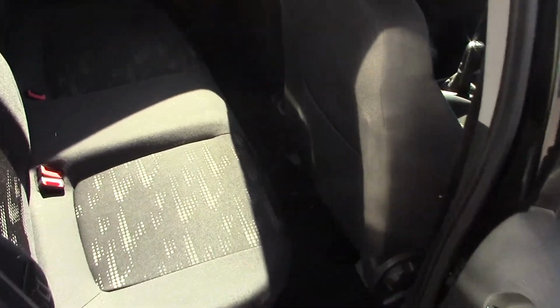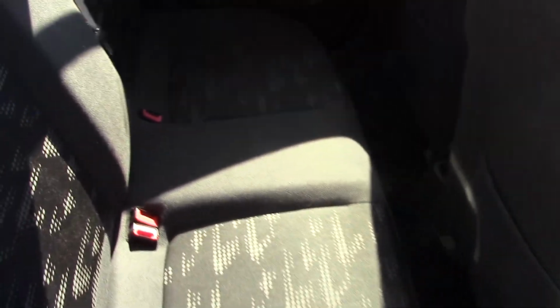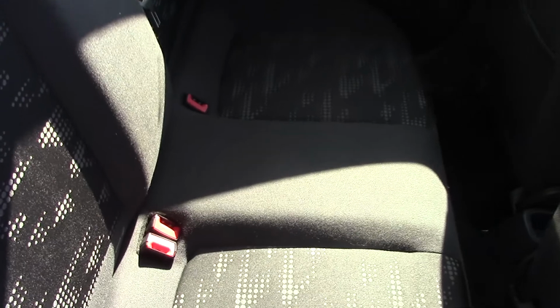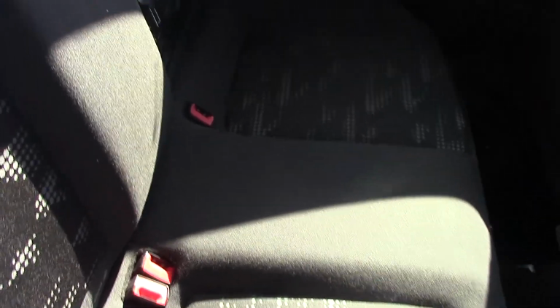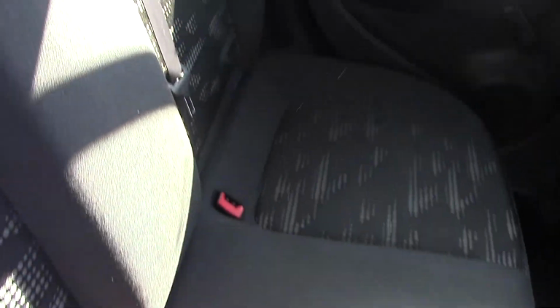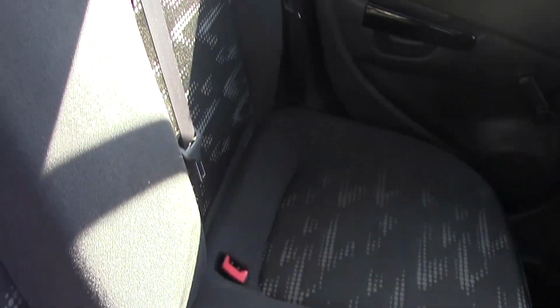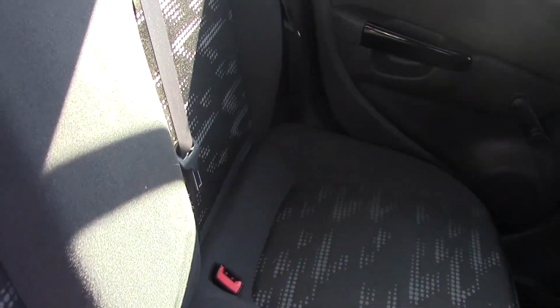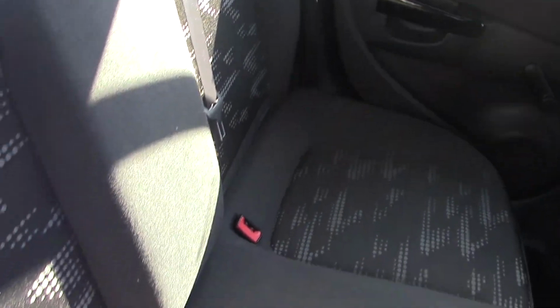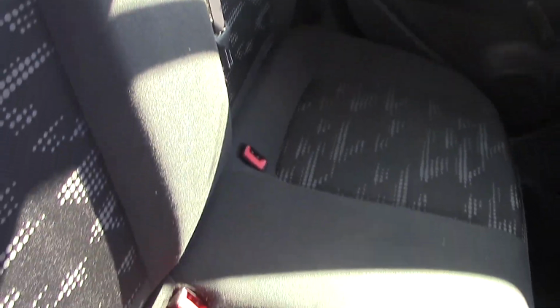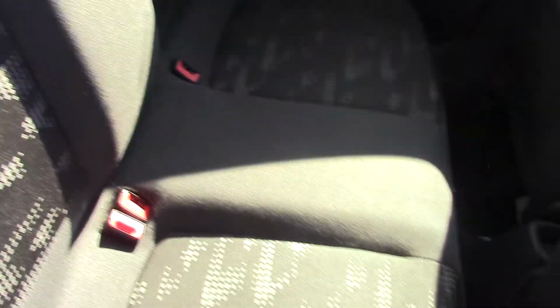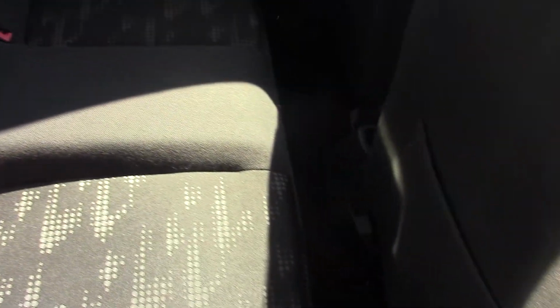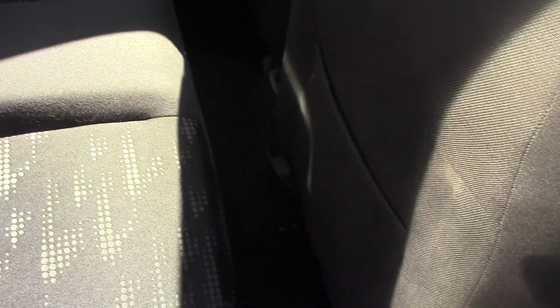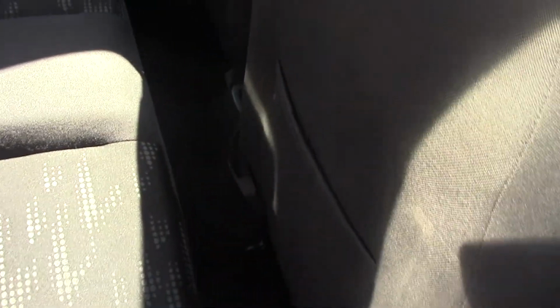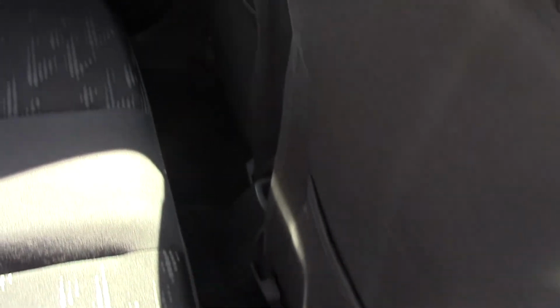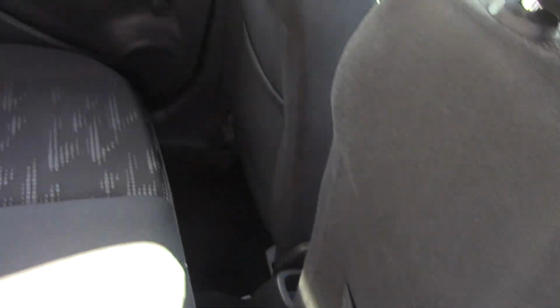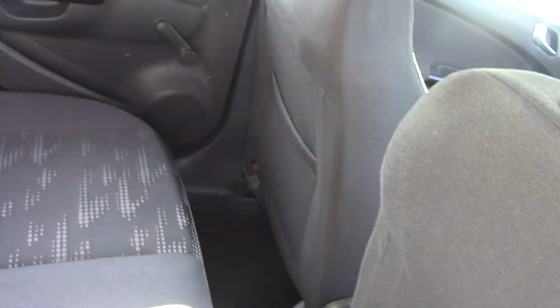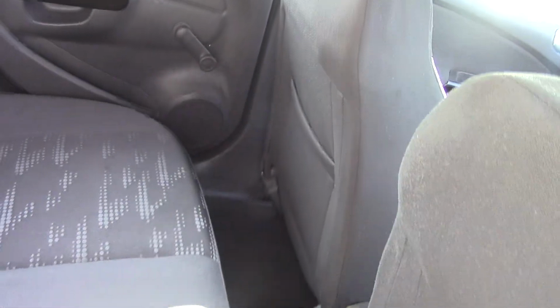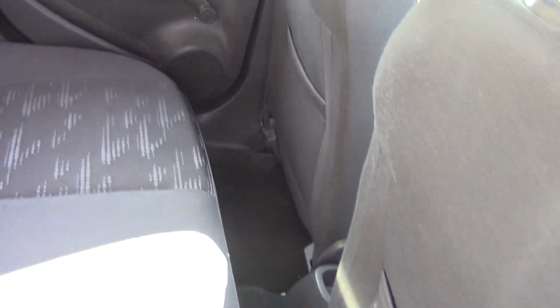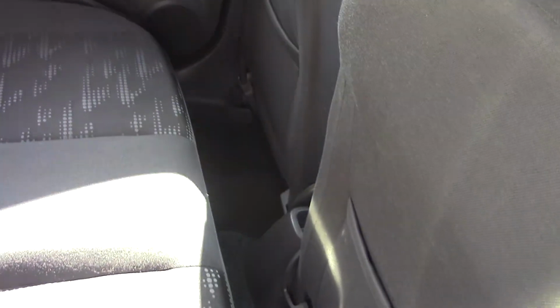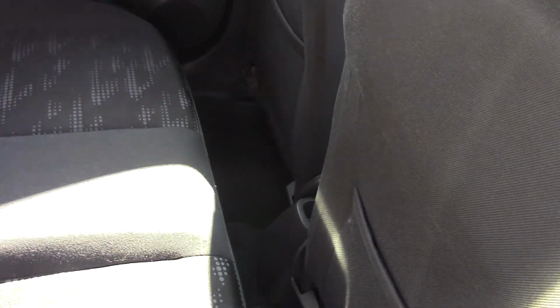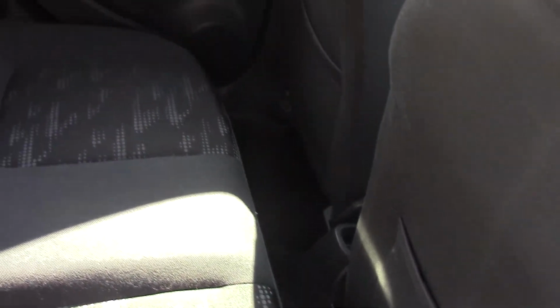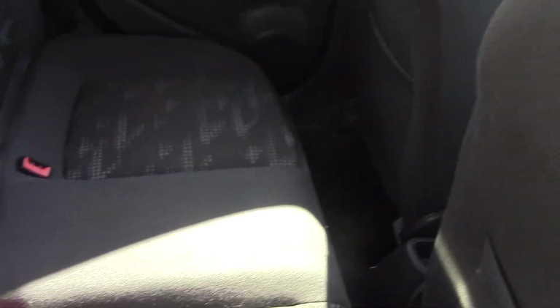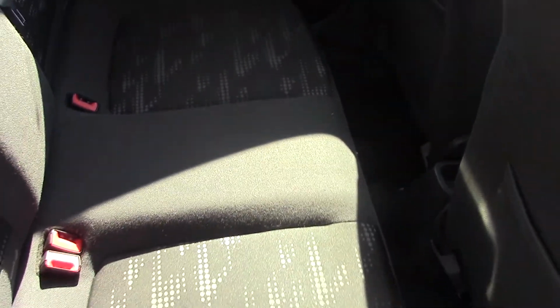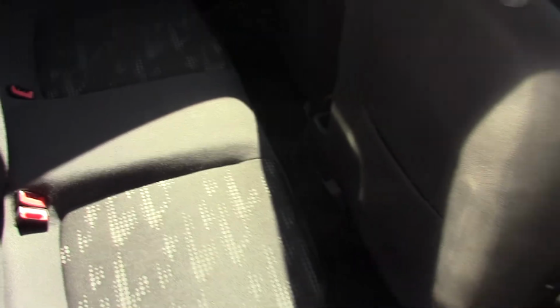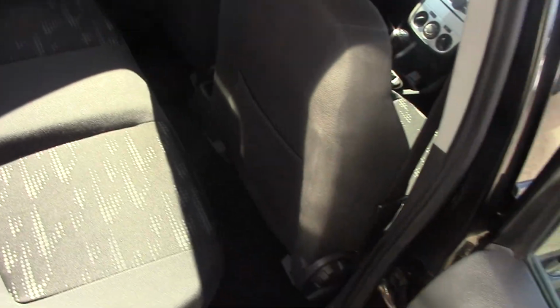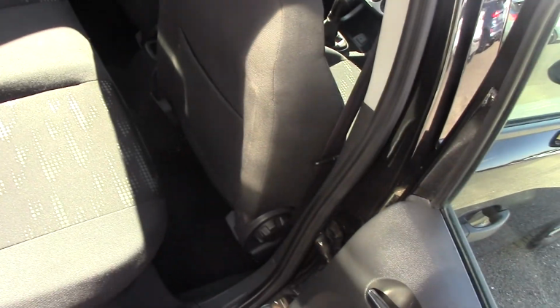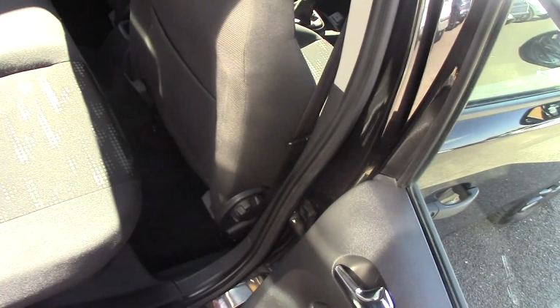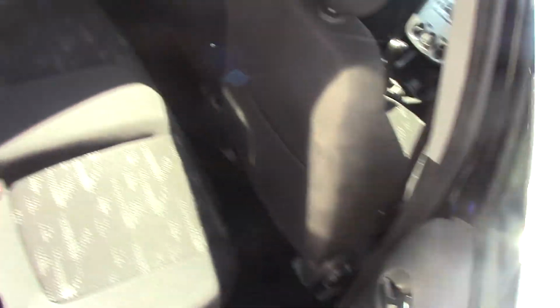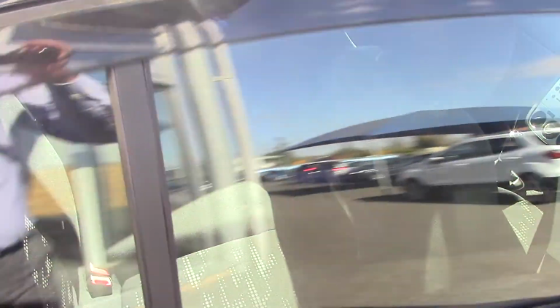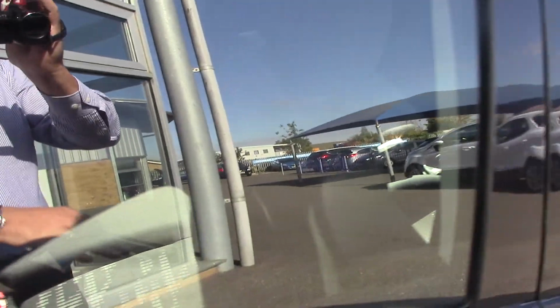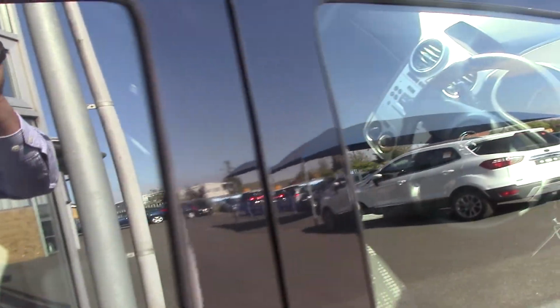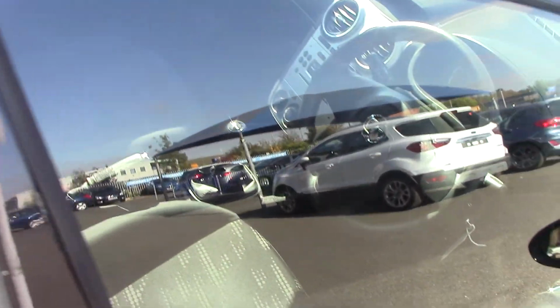There we go, so you can see the style and design of the seats there, and then obviously the leg room in the Vauxhall Corsa, which is still very good for a small car. As you can see the condition inside is just as nice as the outside — it's obviously really been looked after.